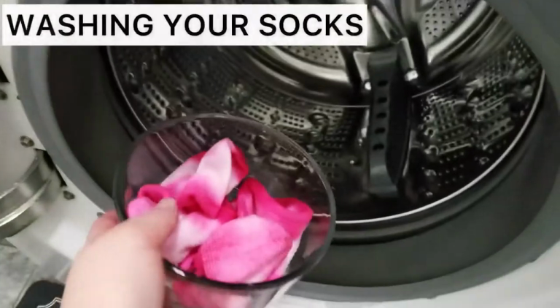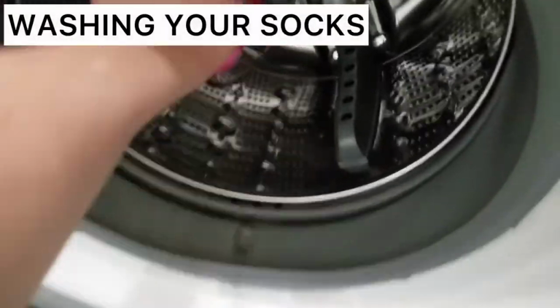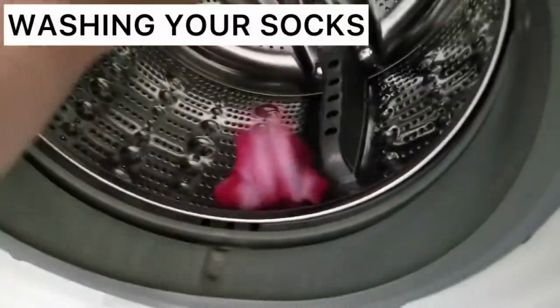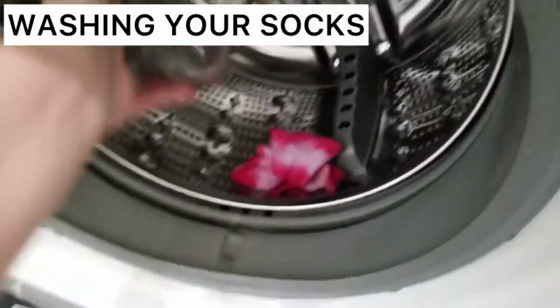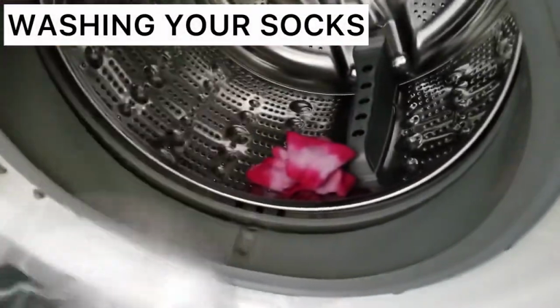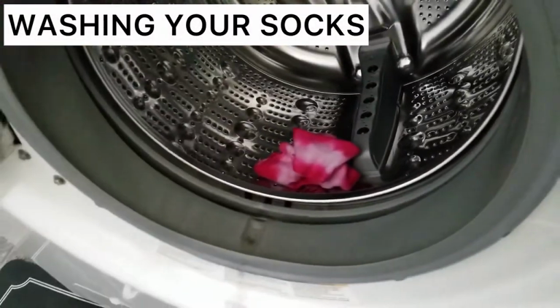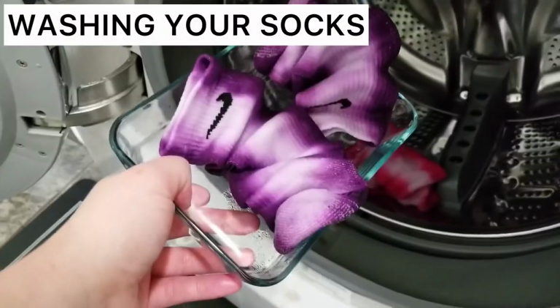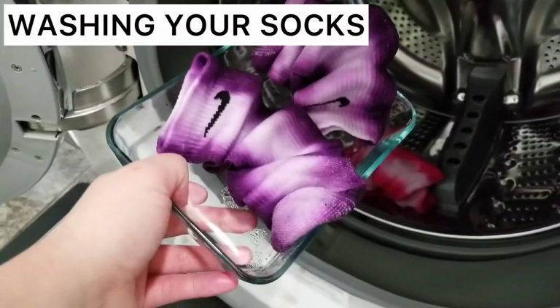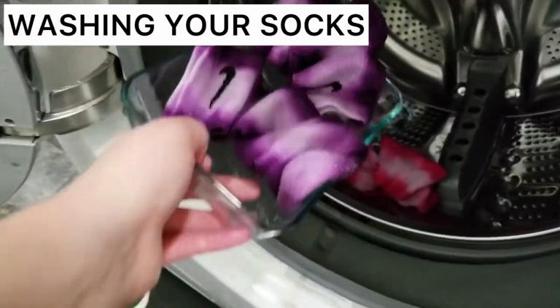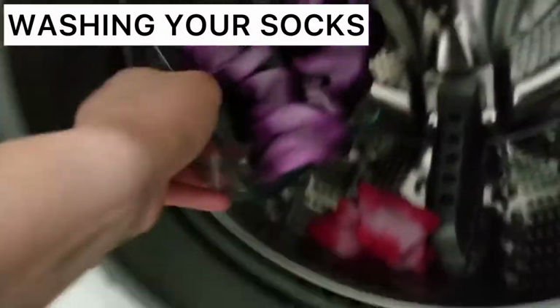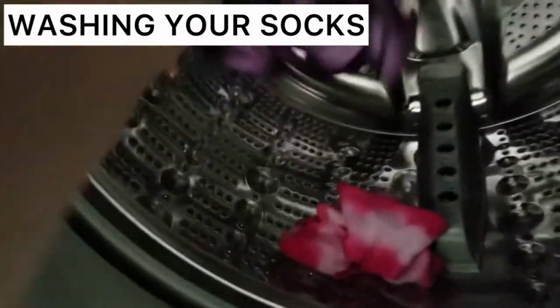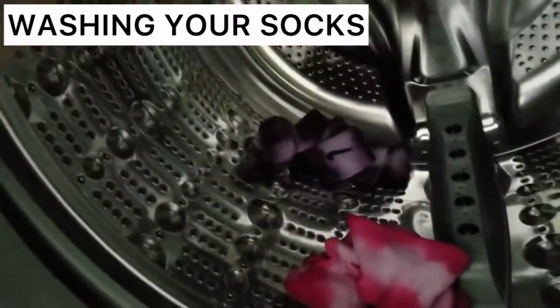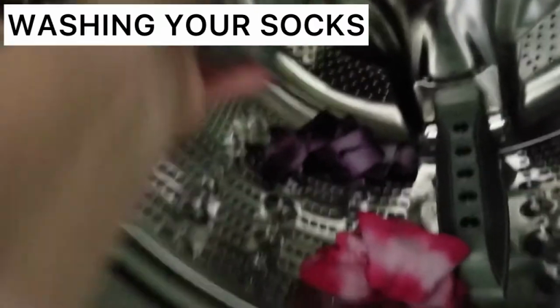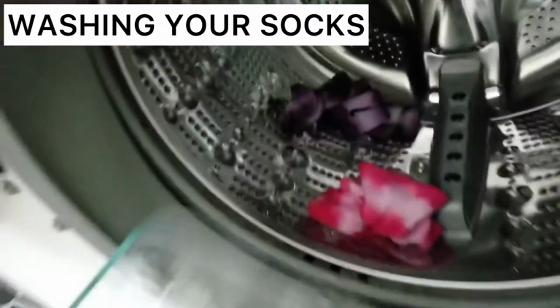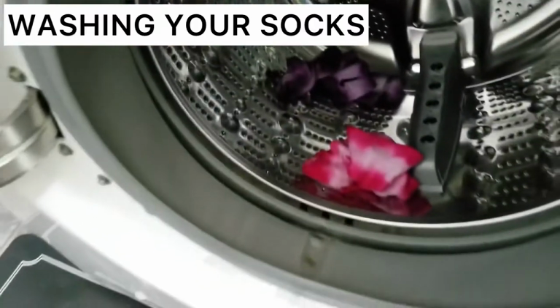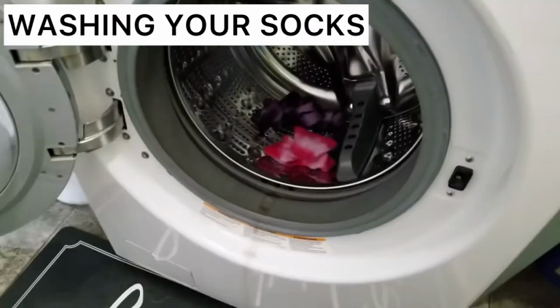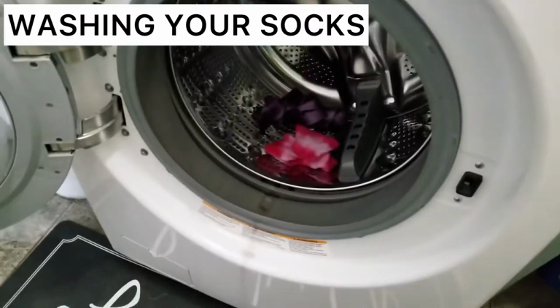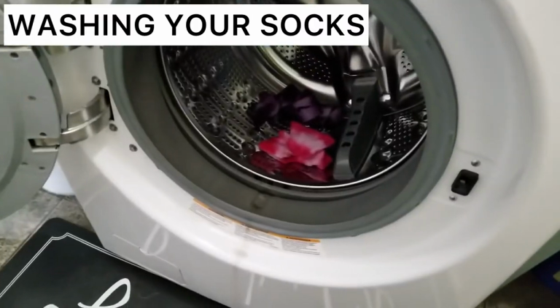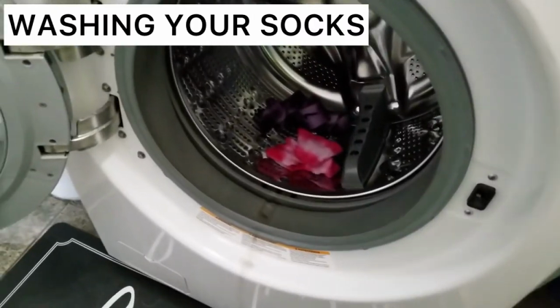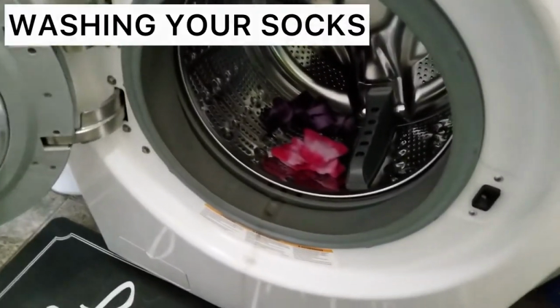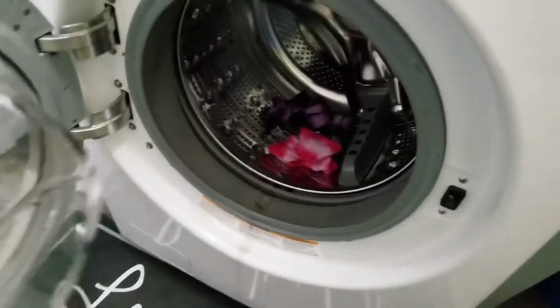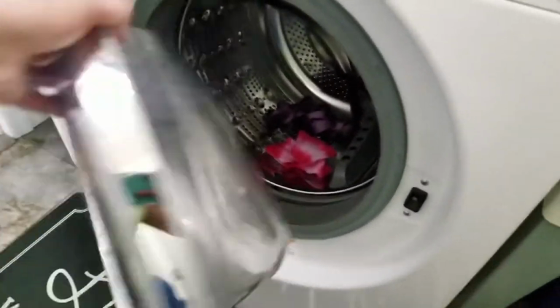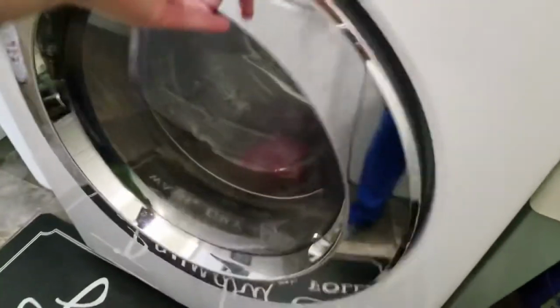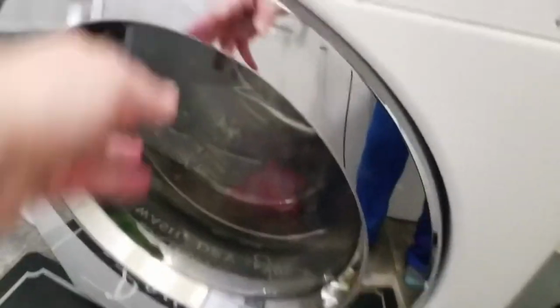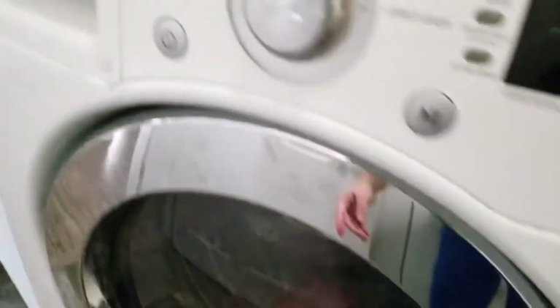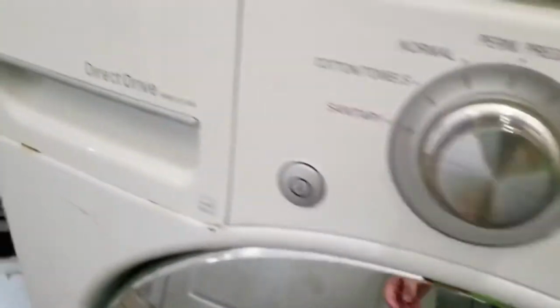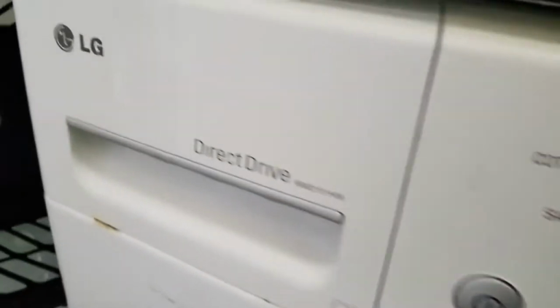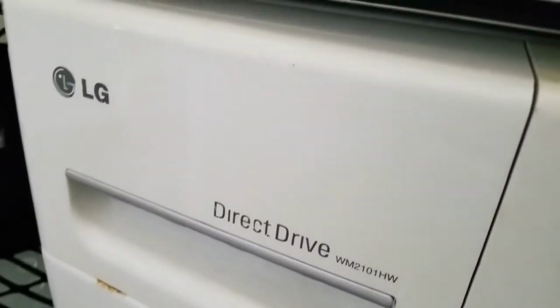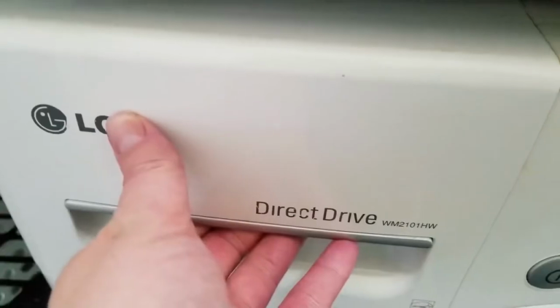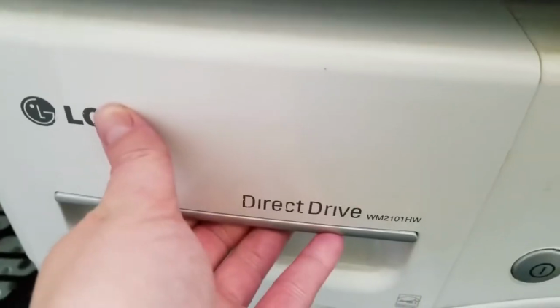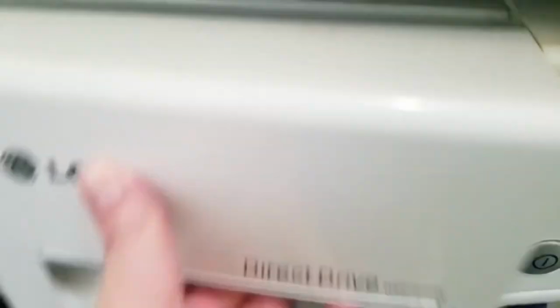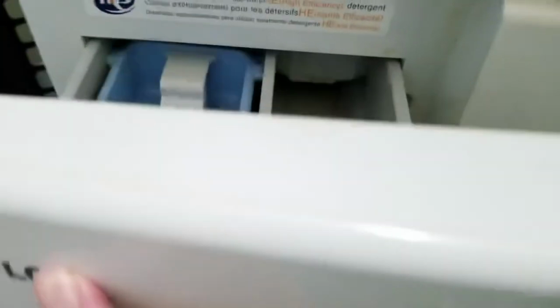I went against my own recommendation of not mixing socks because they technically could bleed into each other, but they're both a pretty cool color so I didn't mind too much. This is what I put in my washing machine, but it's totally up to you on what detergent you want to use.